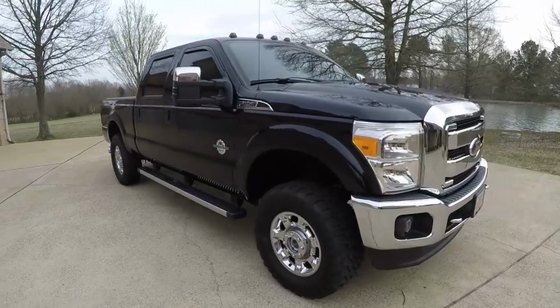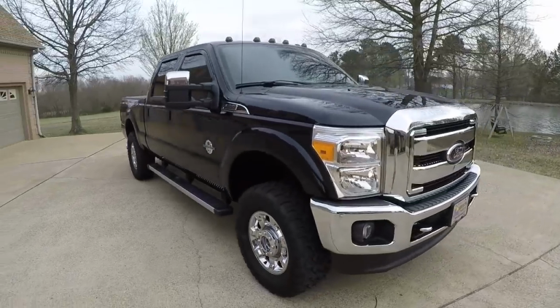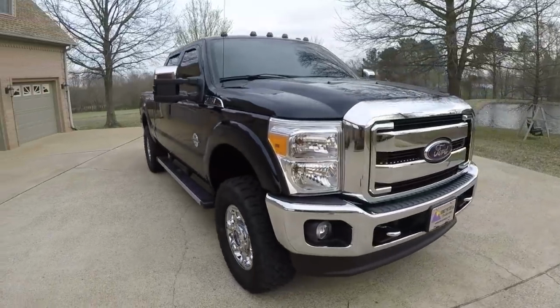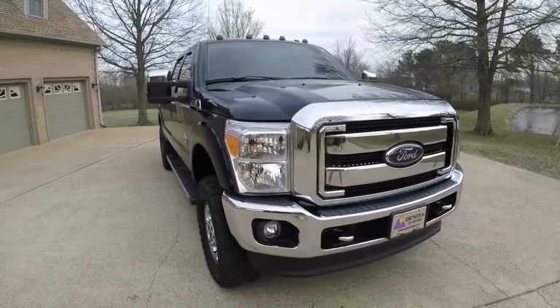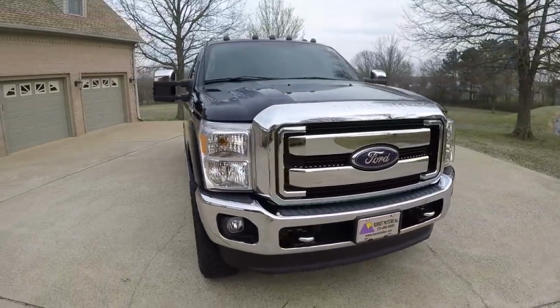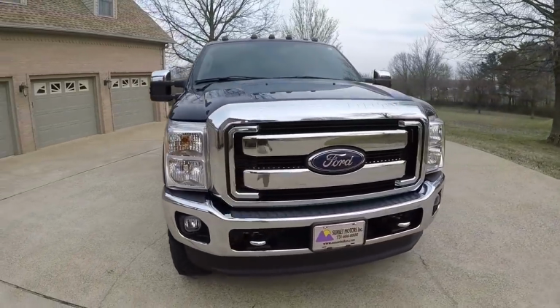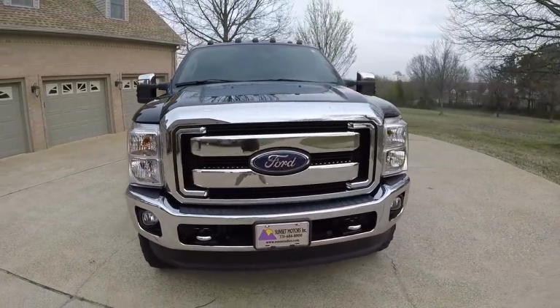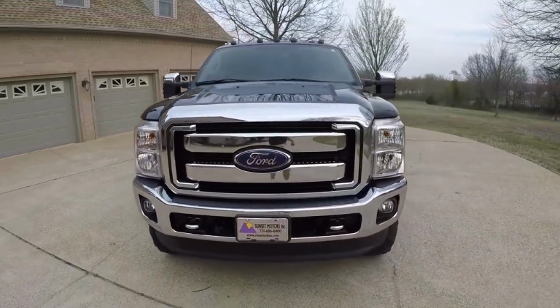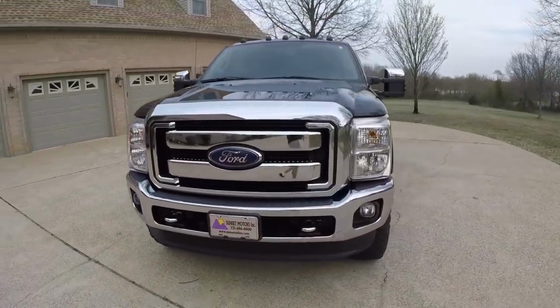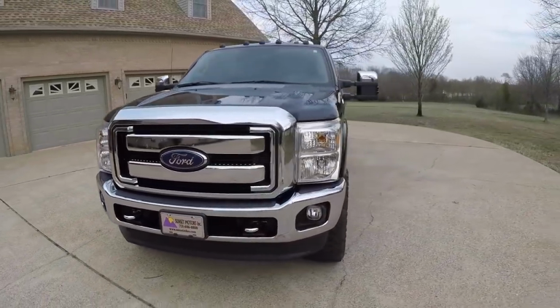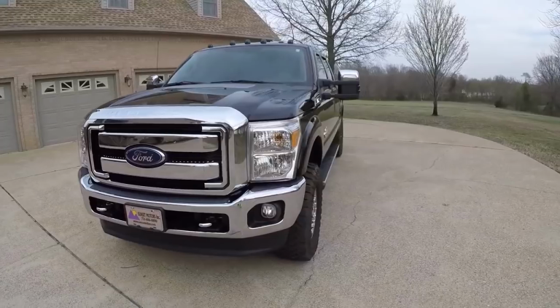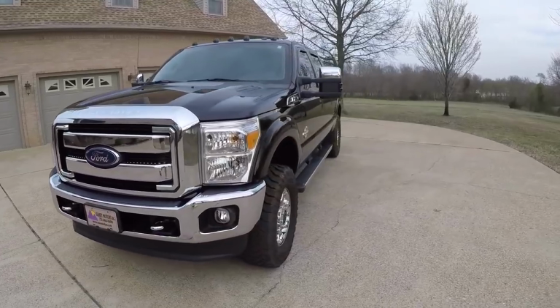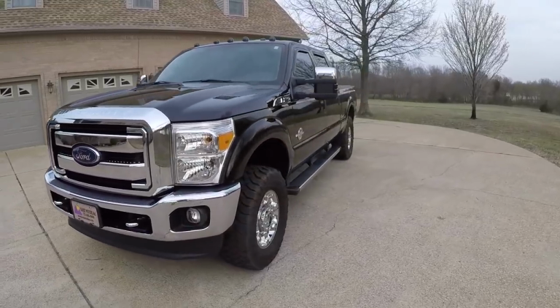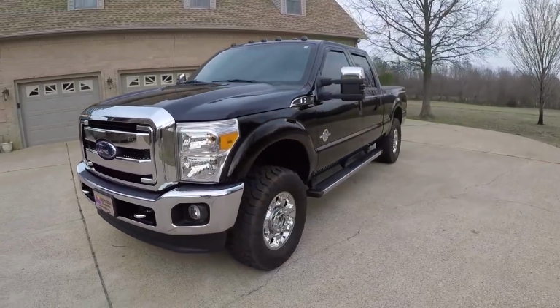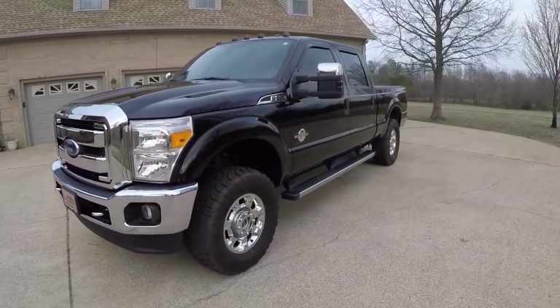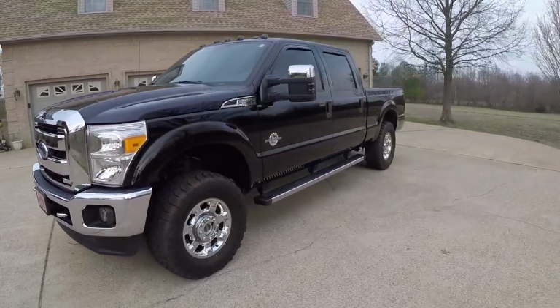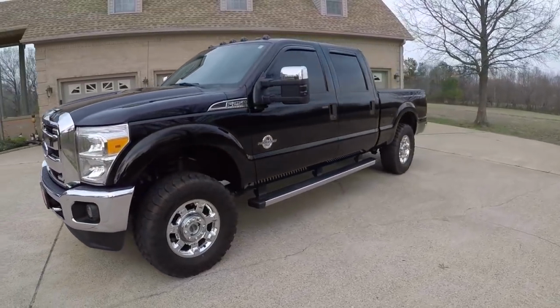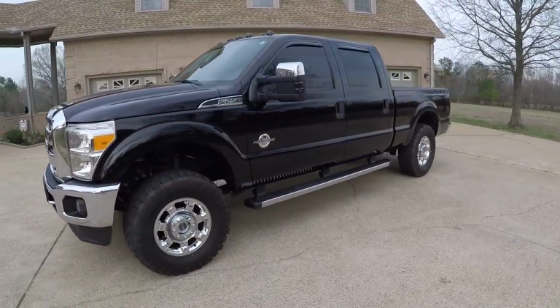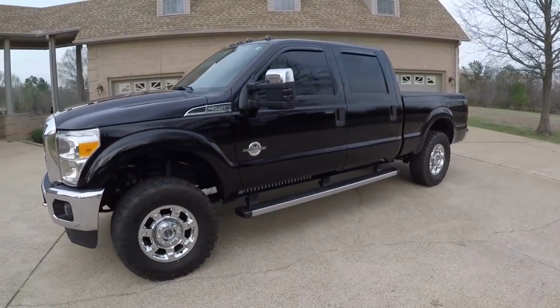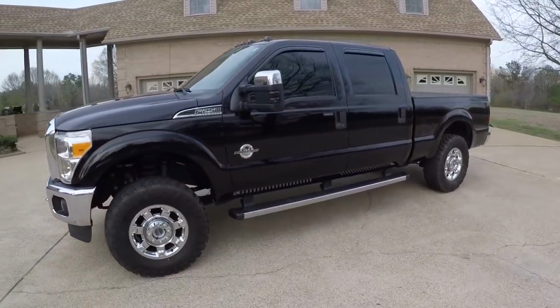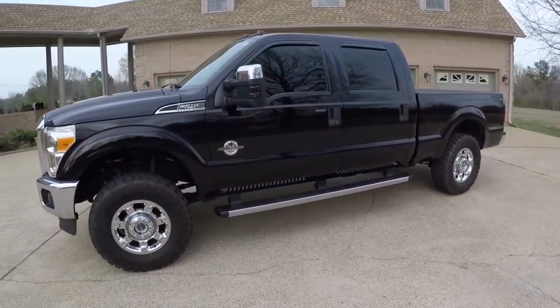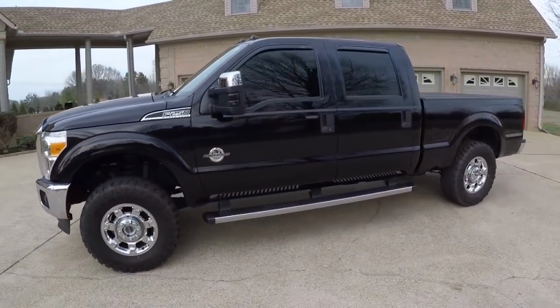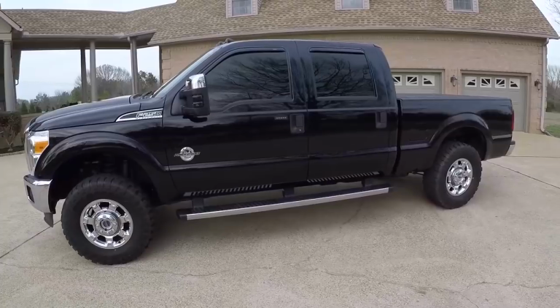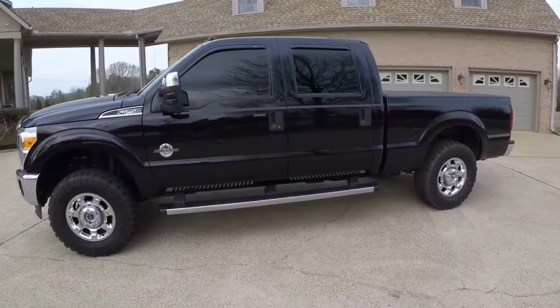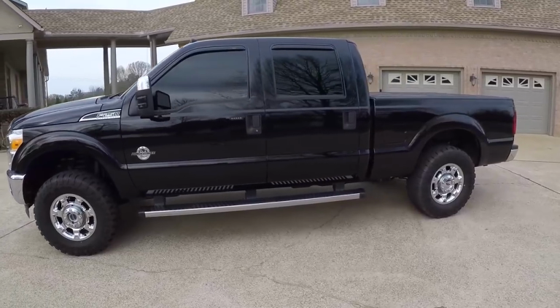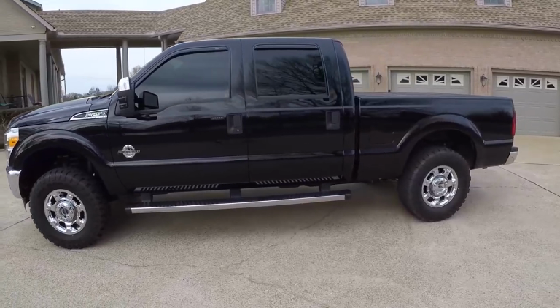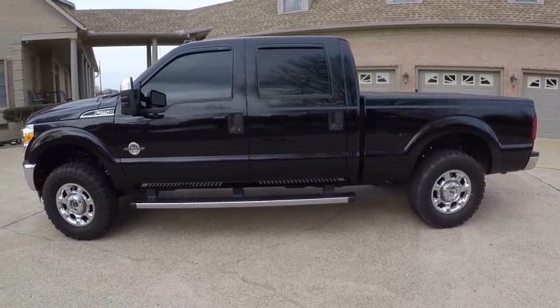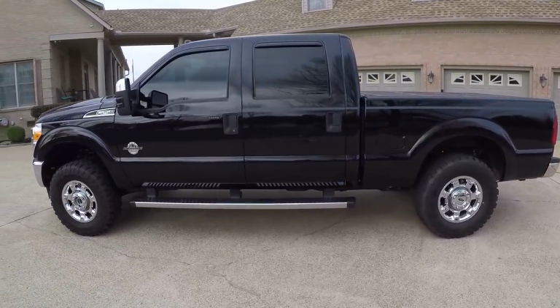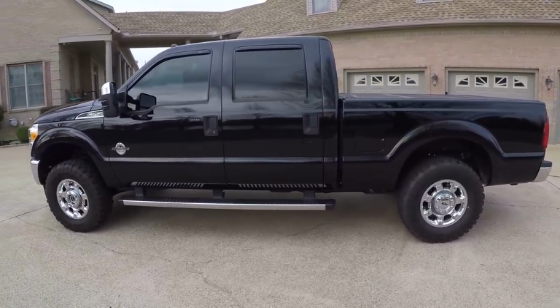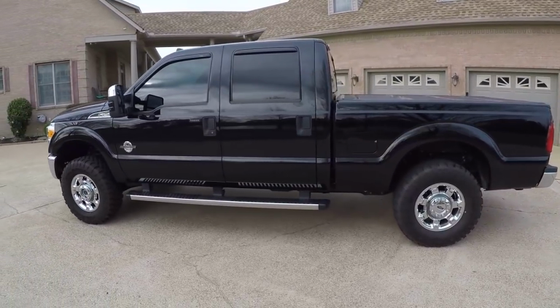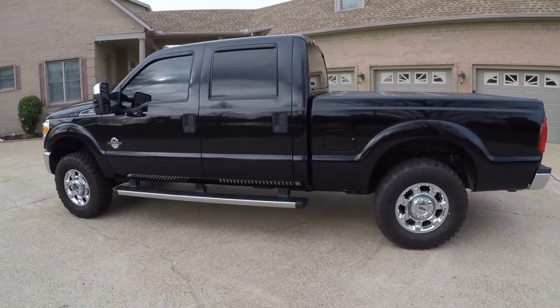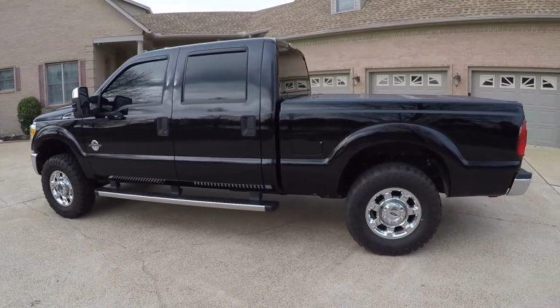Welcome to Sunset Motors, my name is Frank Girard. We are located in West Tennessee. Got a beautiful 2016 Ford F-250 crew cab, diesel, four wheel drive, sharp black color with nice tinted windows.